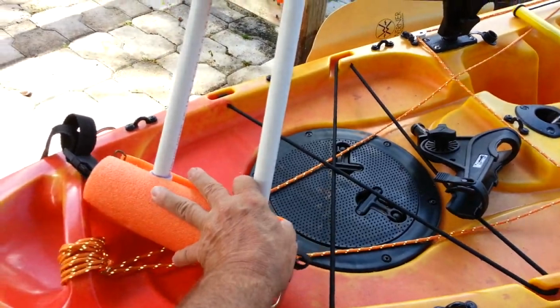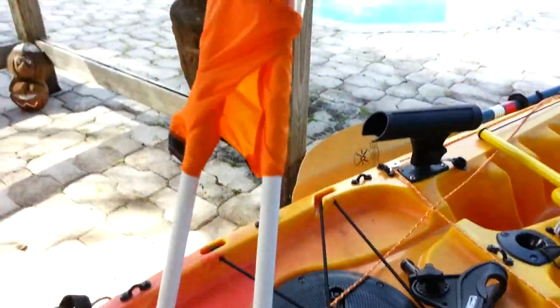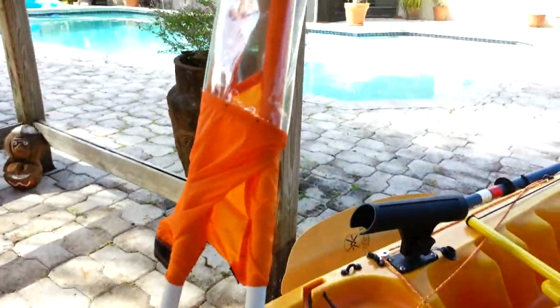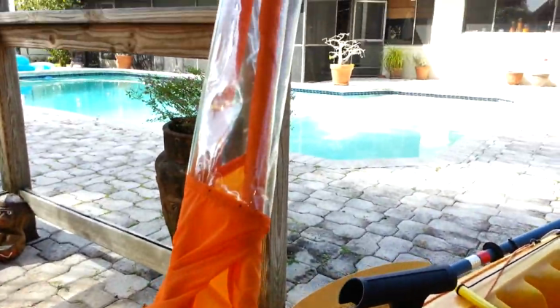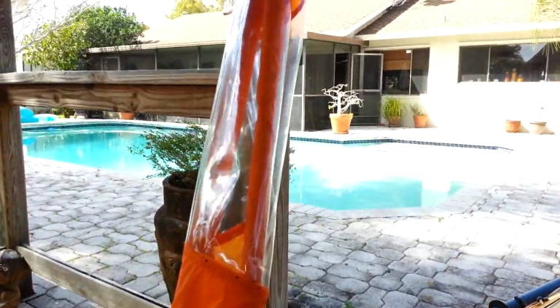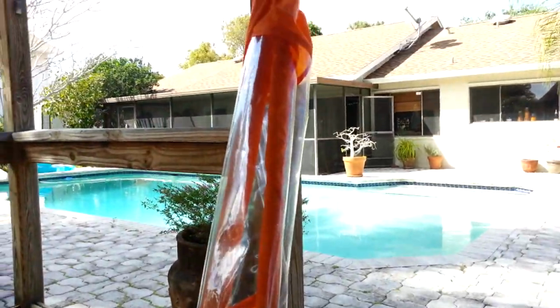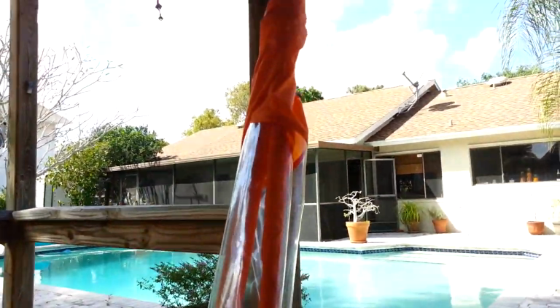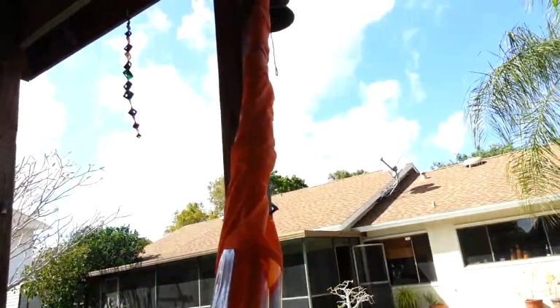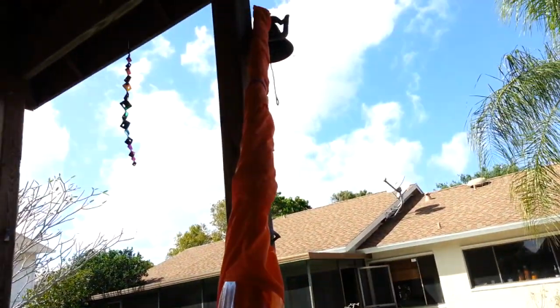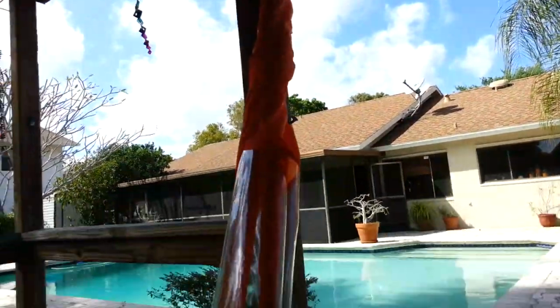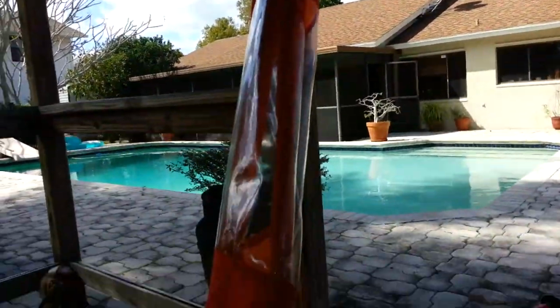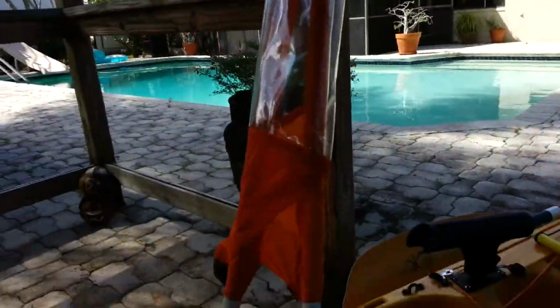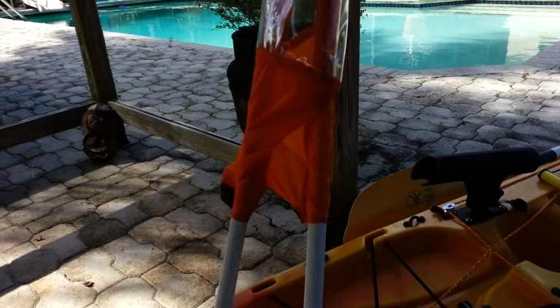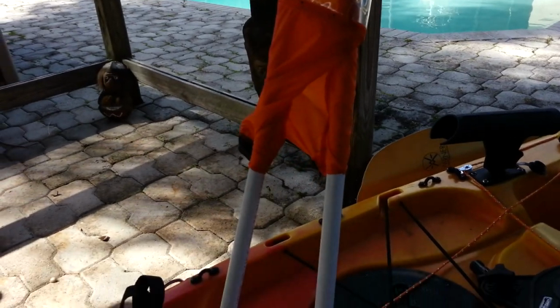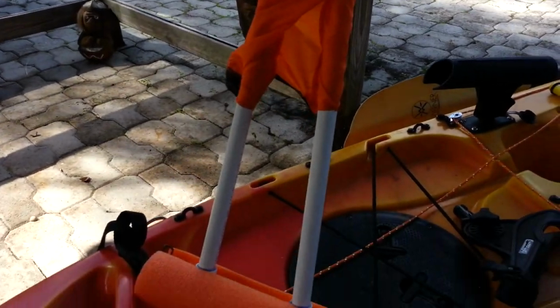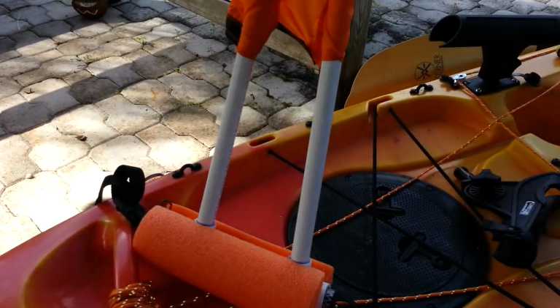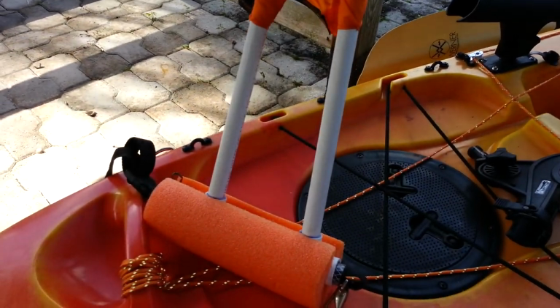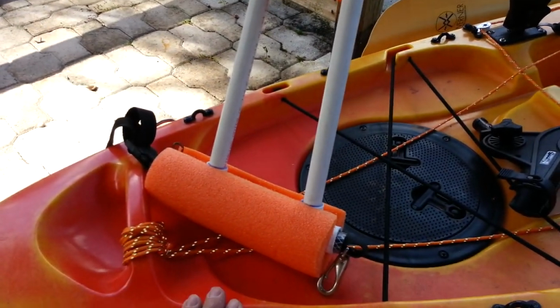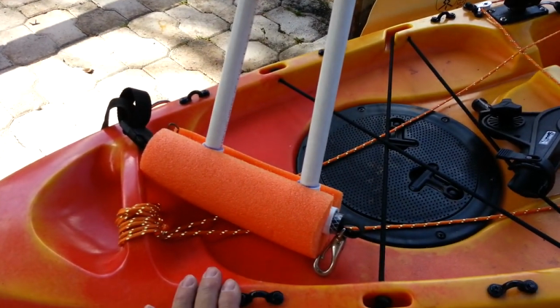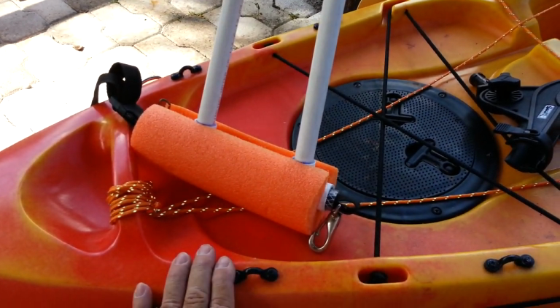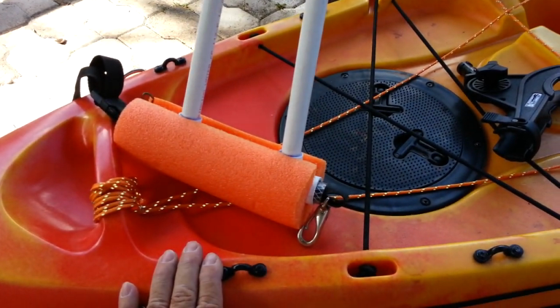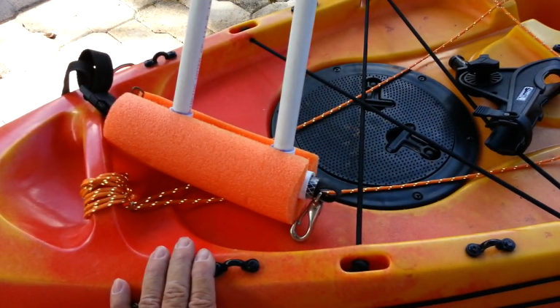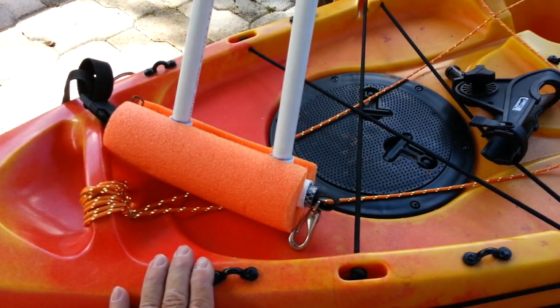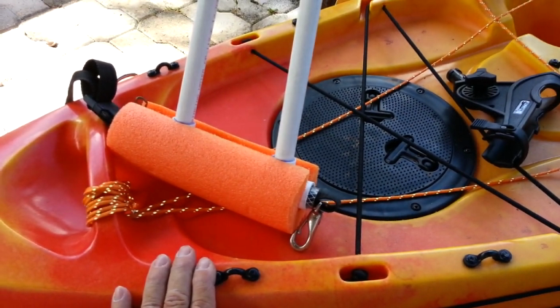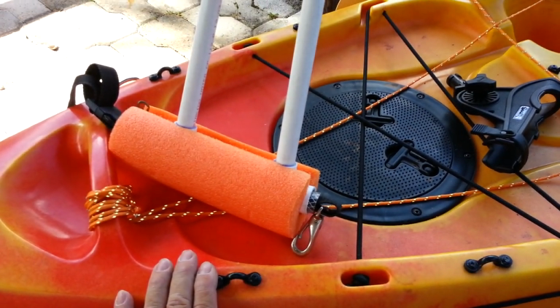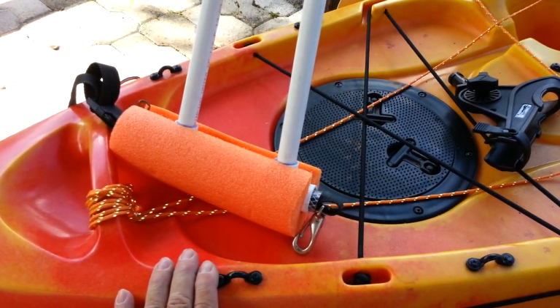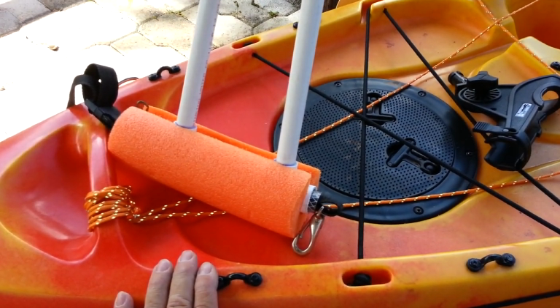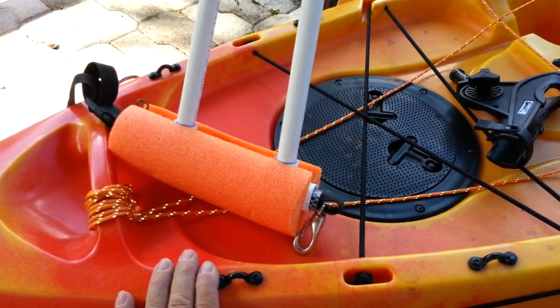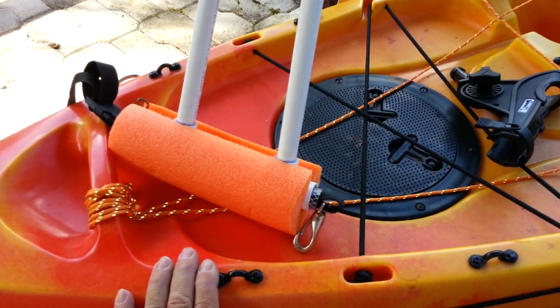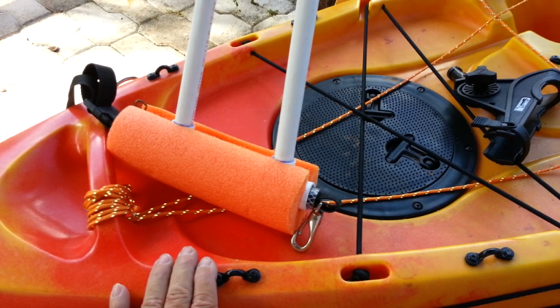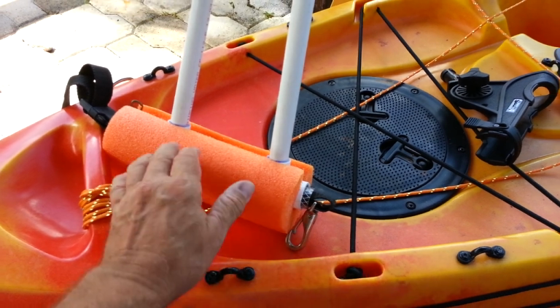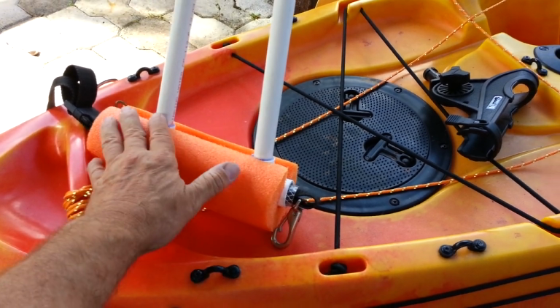This is my sail. I made a sail for maybe $10. I bought the fabric at Joann's Fabrics.